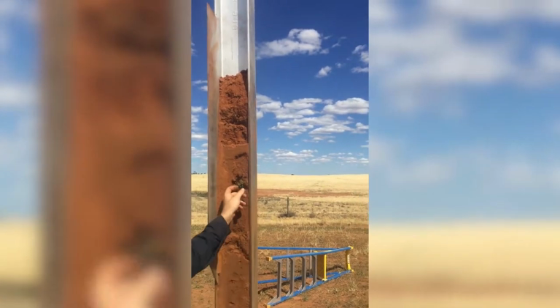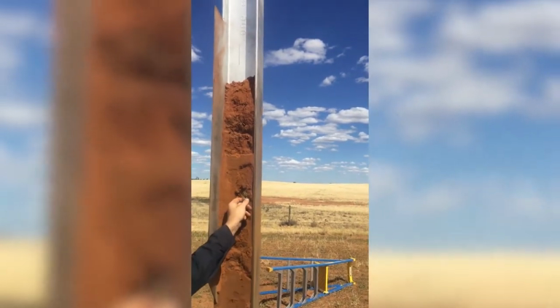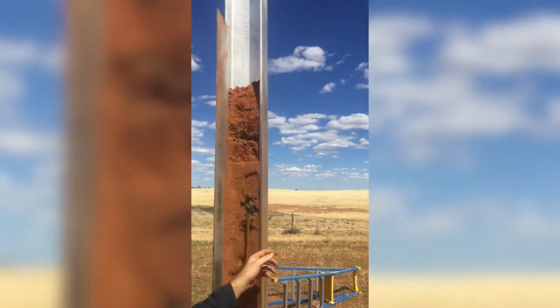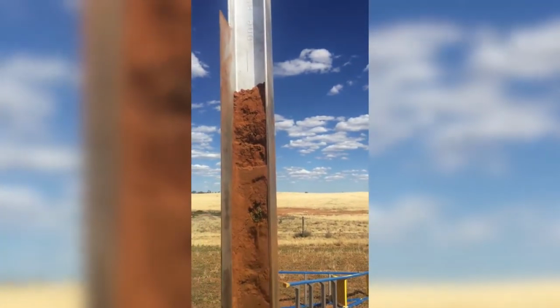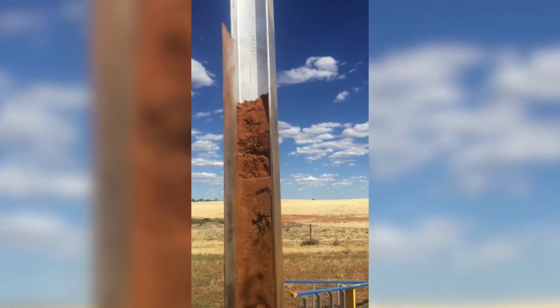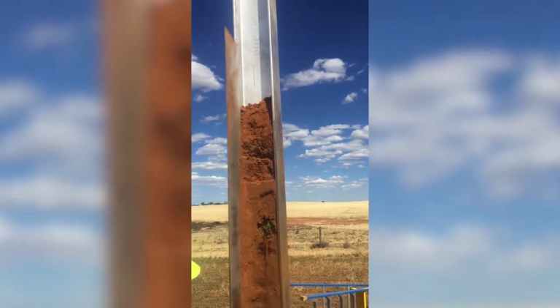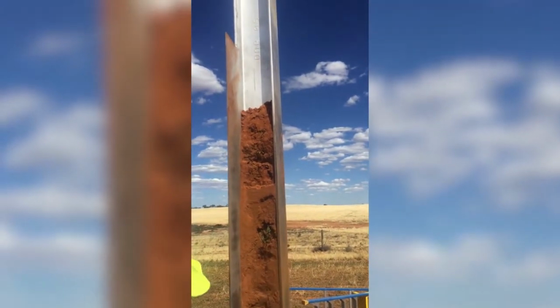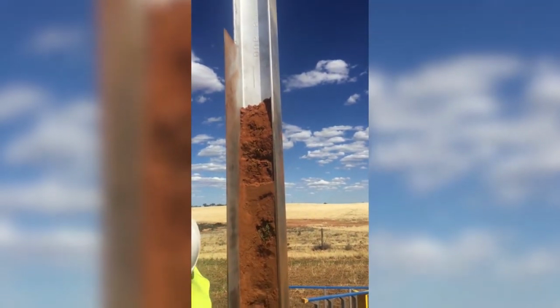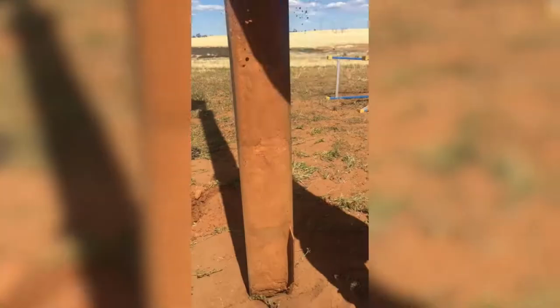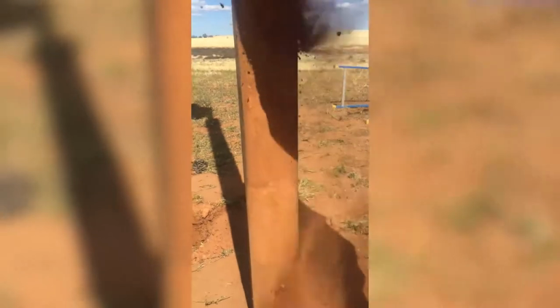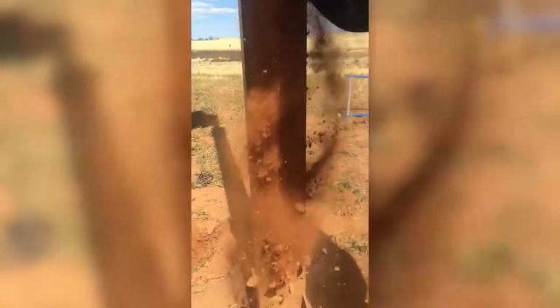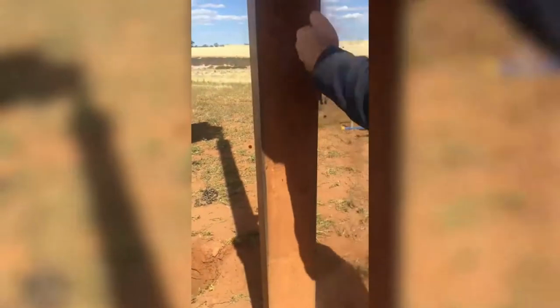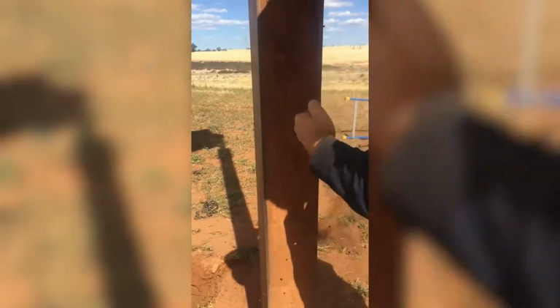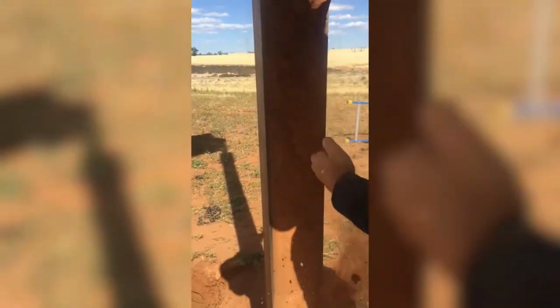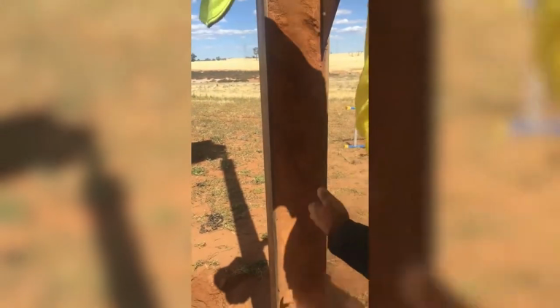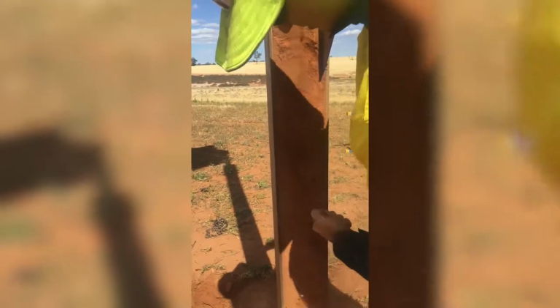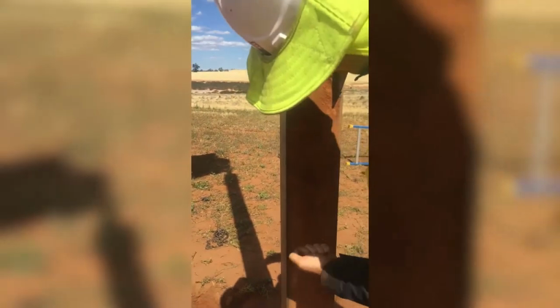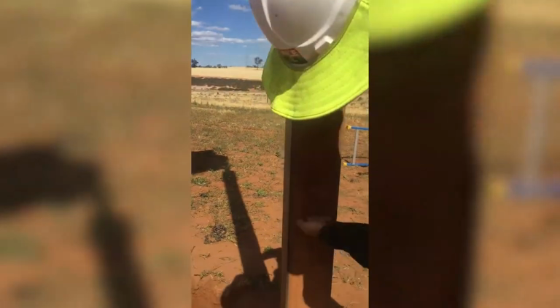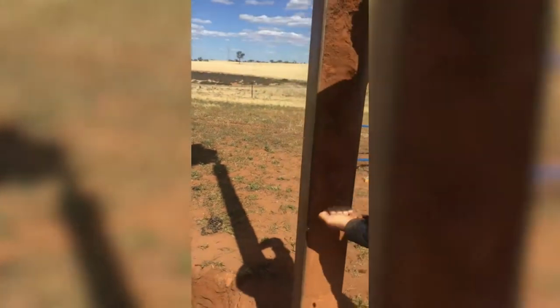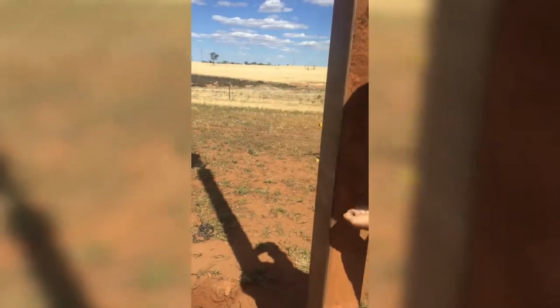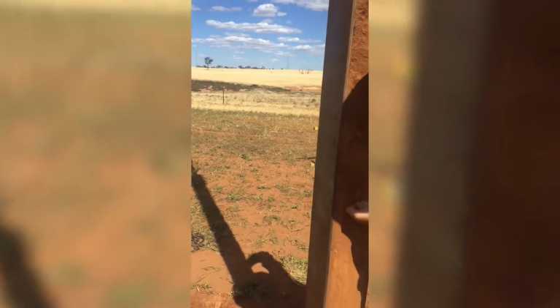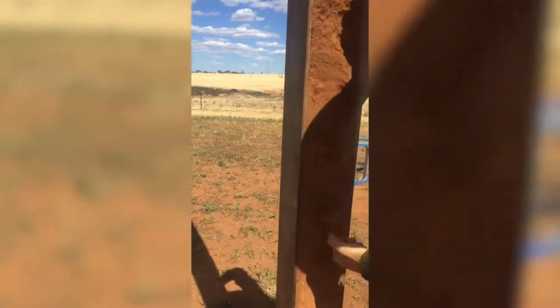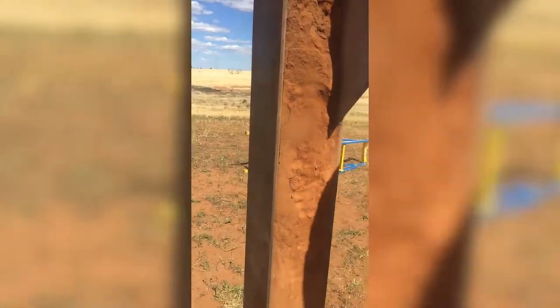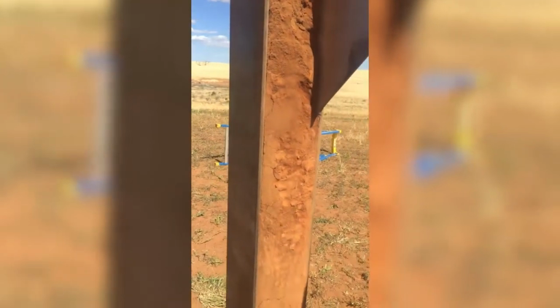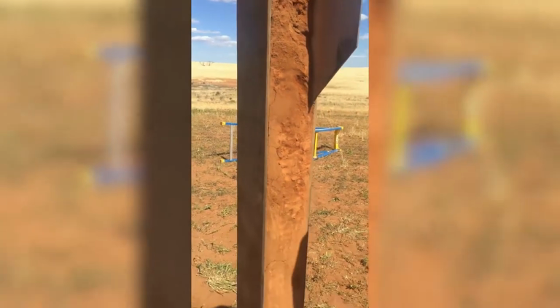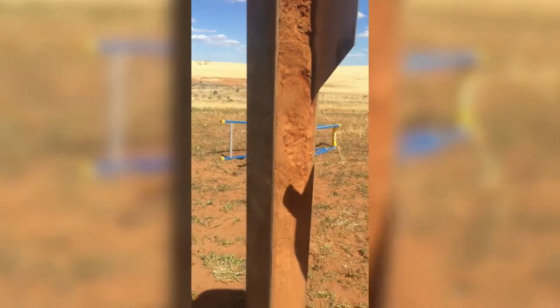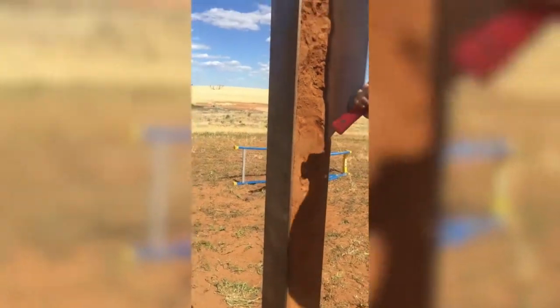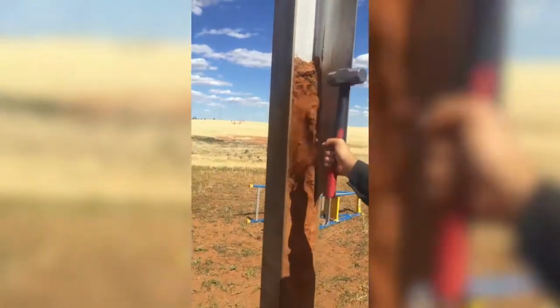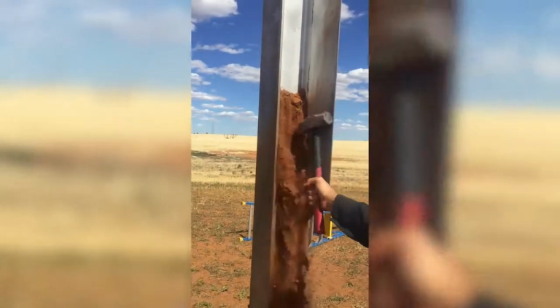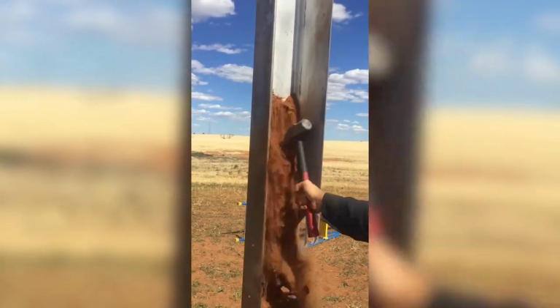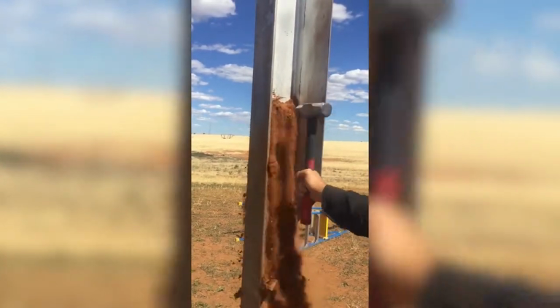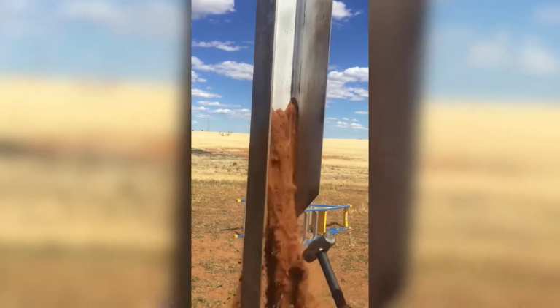Look at that top — that's soft. Pressure bolt. Soft. When we pull it out, how's the shear on the pressure bolt? That's where it's dense, from there down this case.